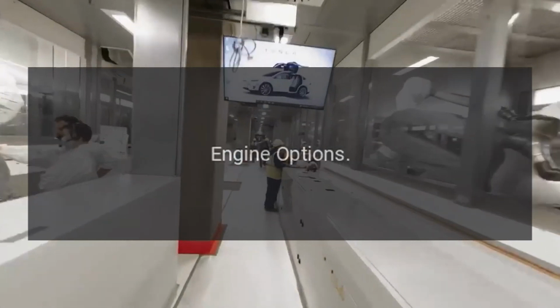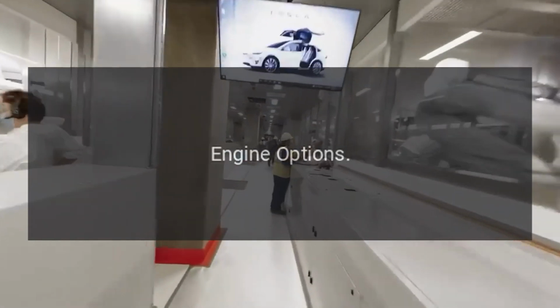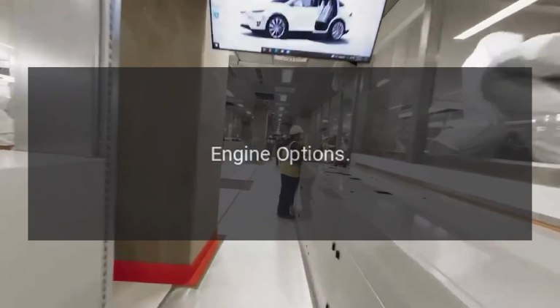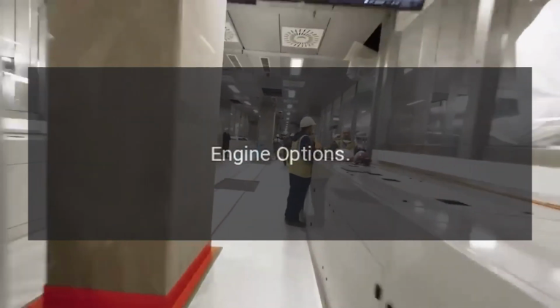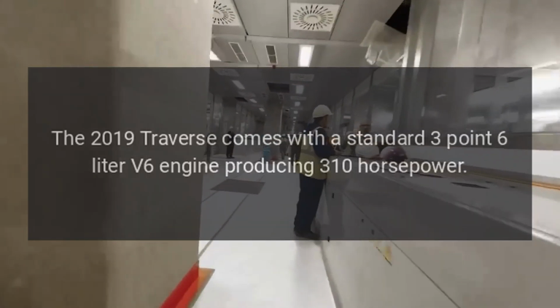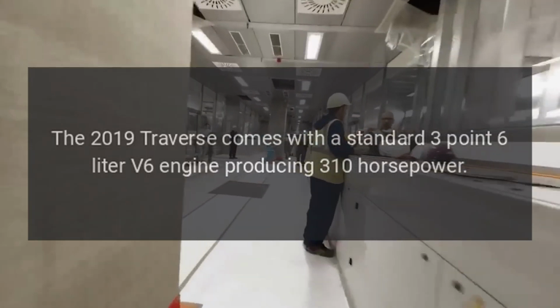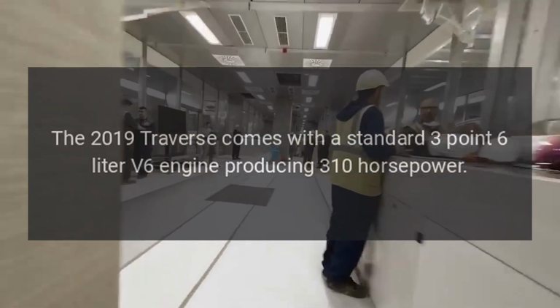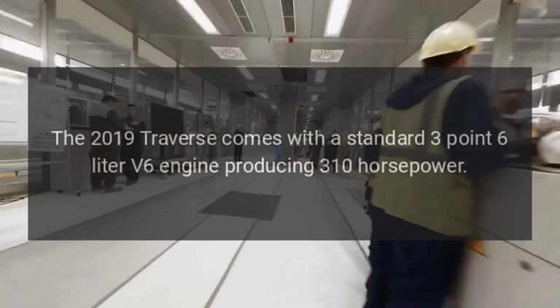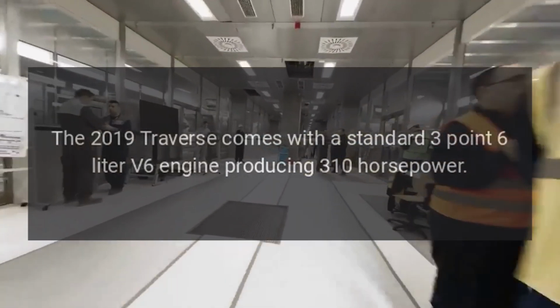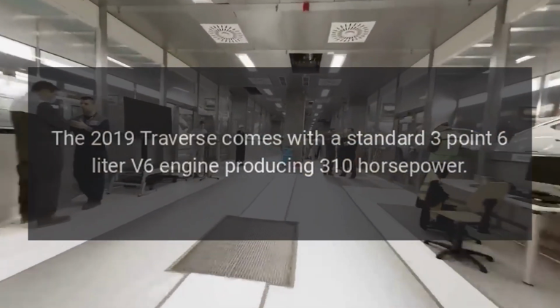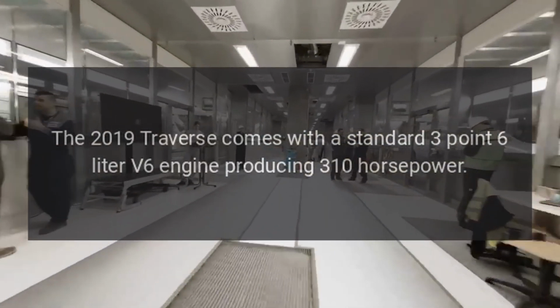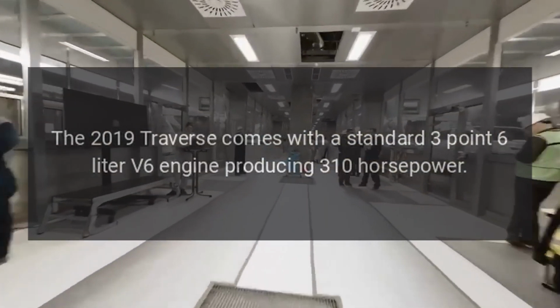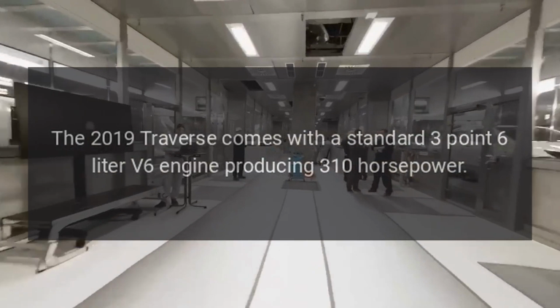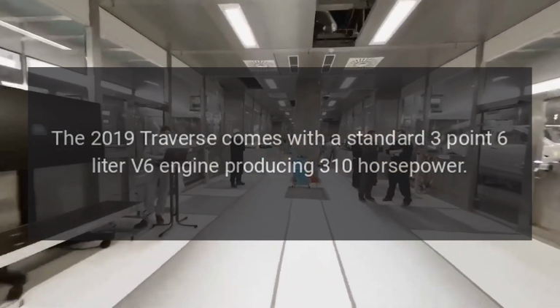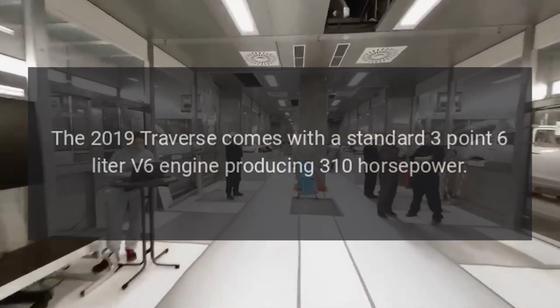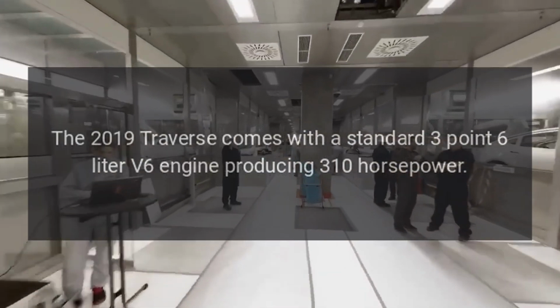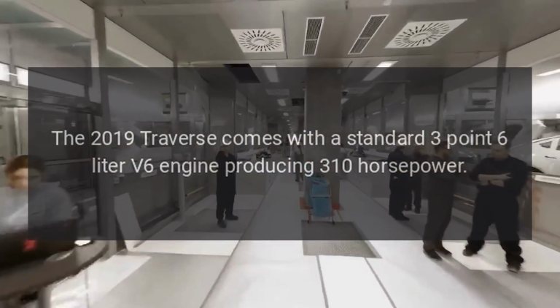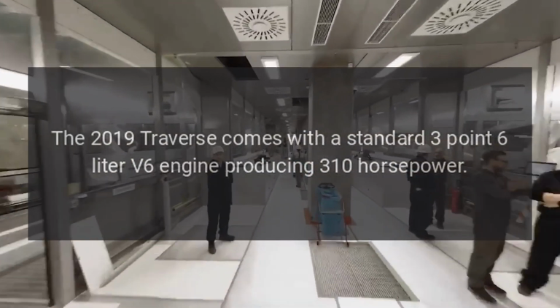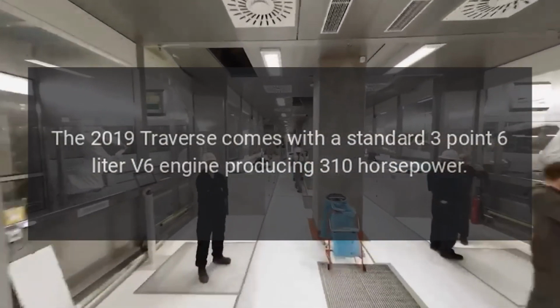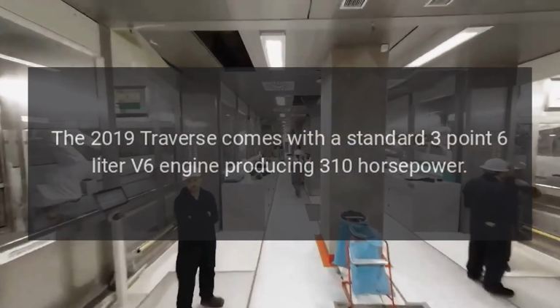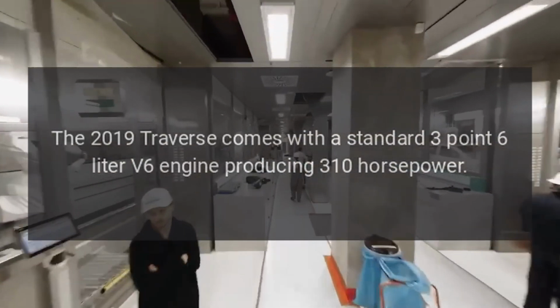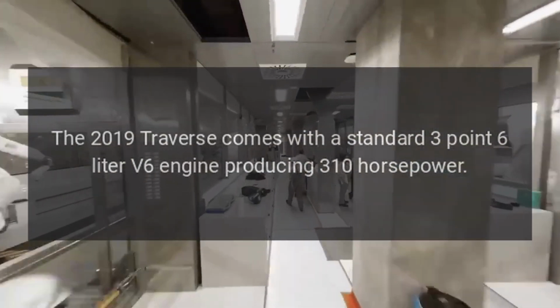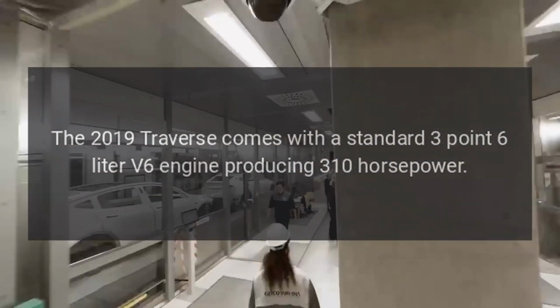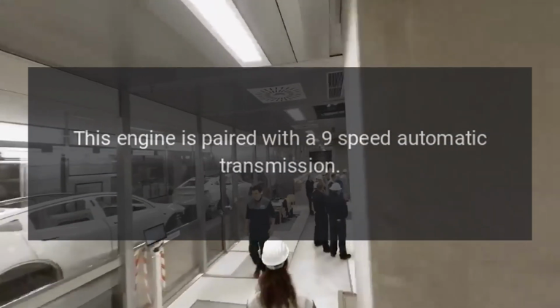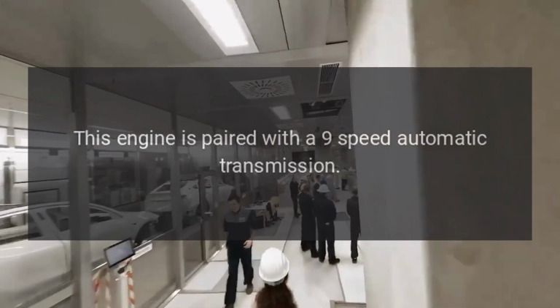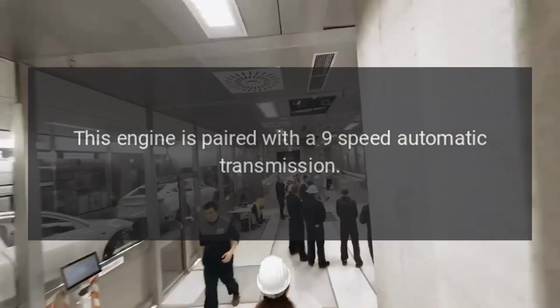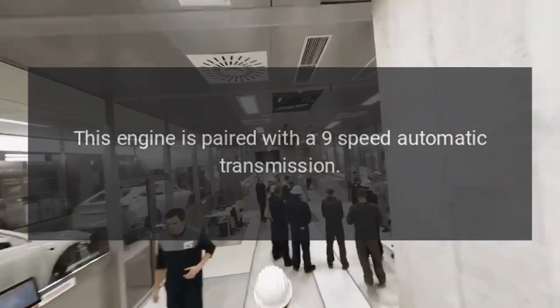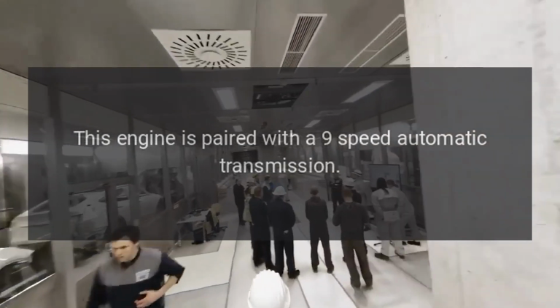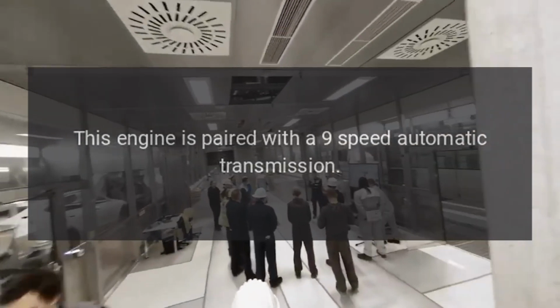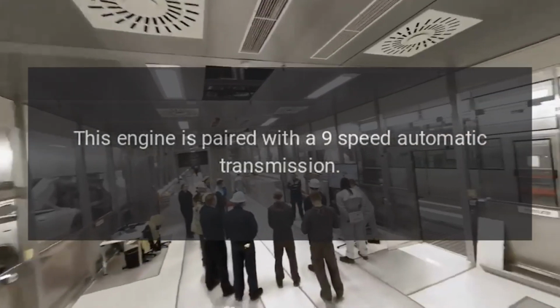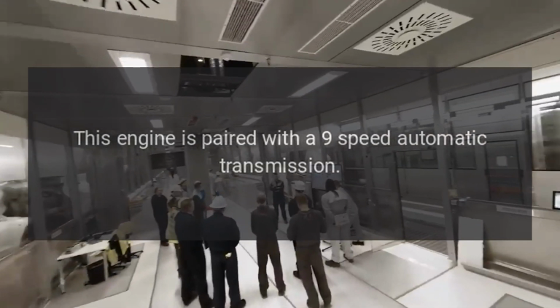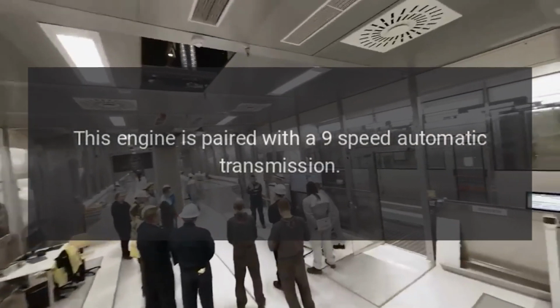Engine options: The 2019 Traverse comes with a standard 3.6-liter V6 engine producing 310 horsepower. This engine is paired with a nine-speed automatic transmission.